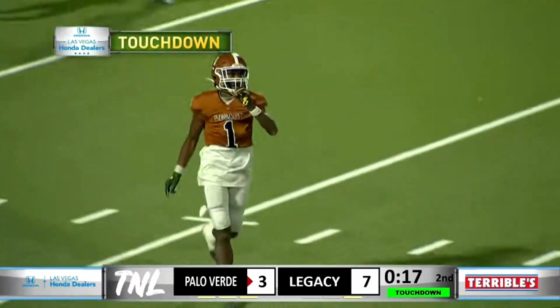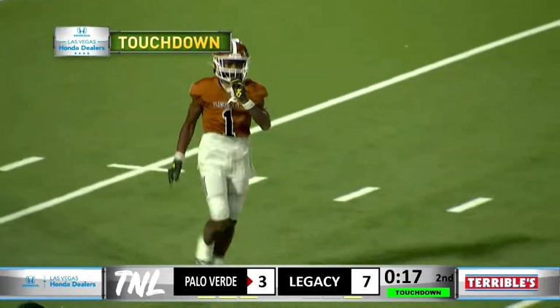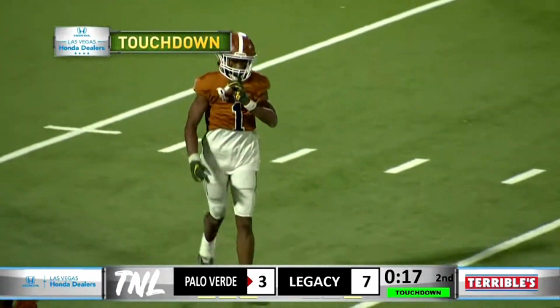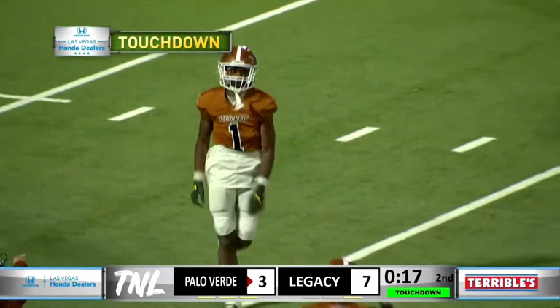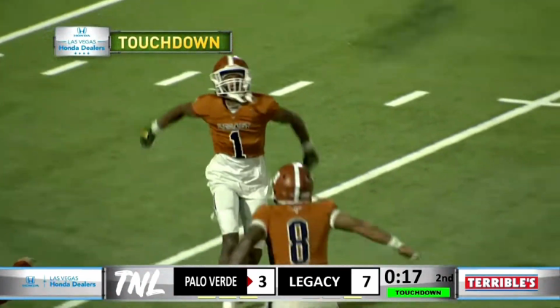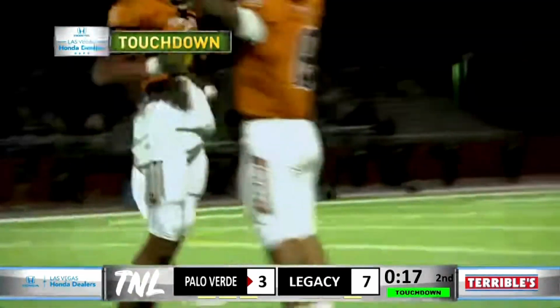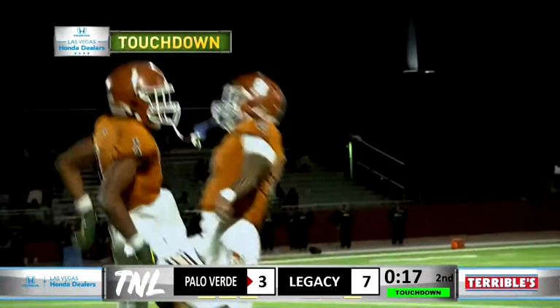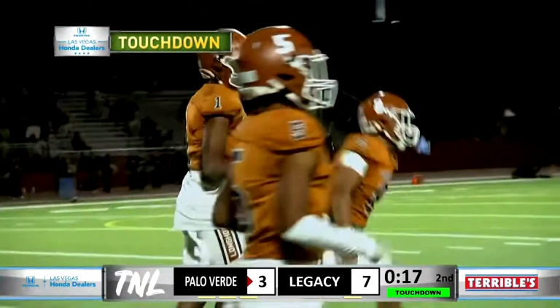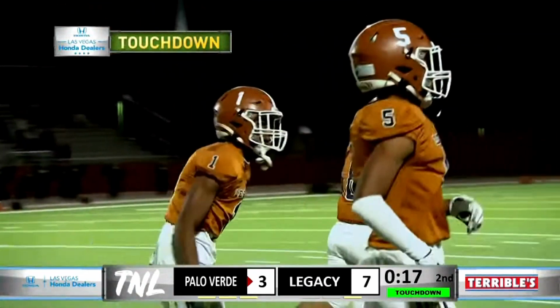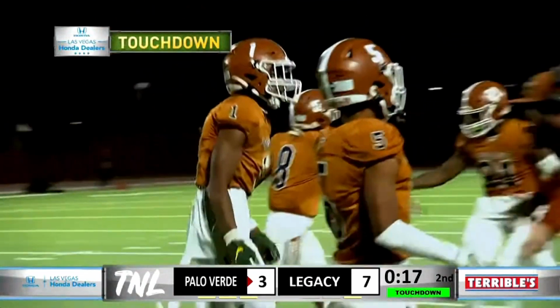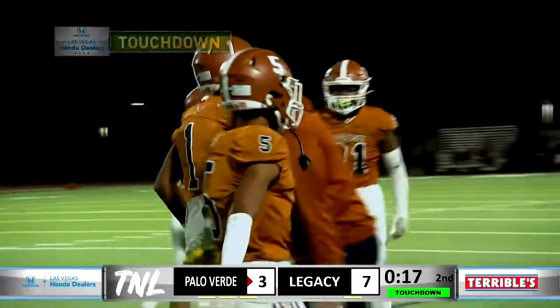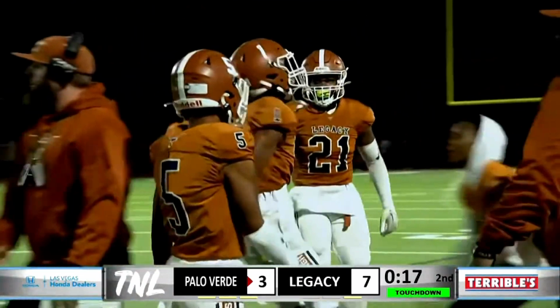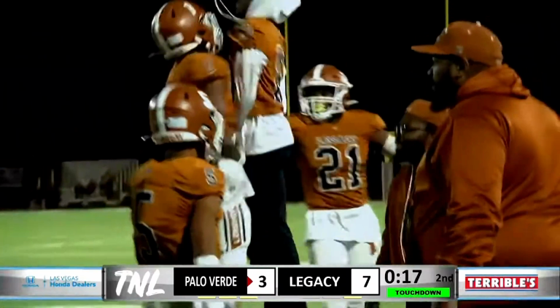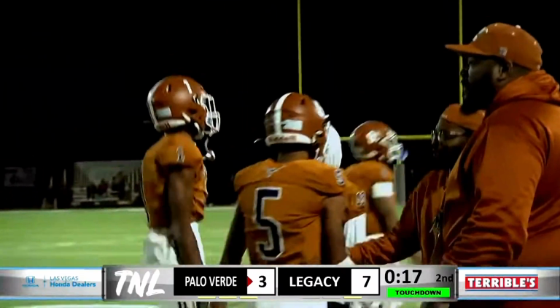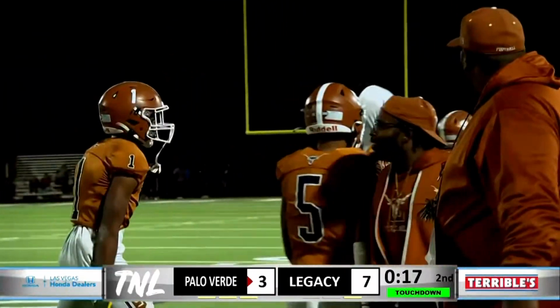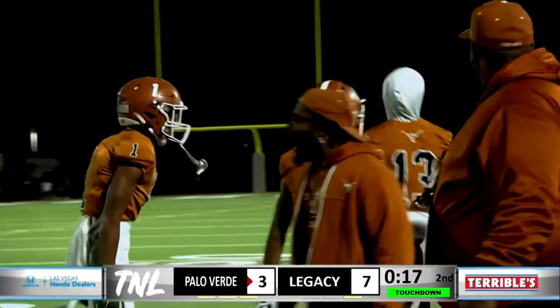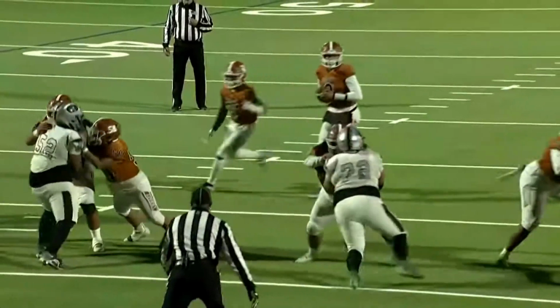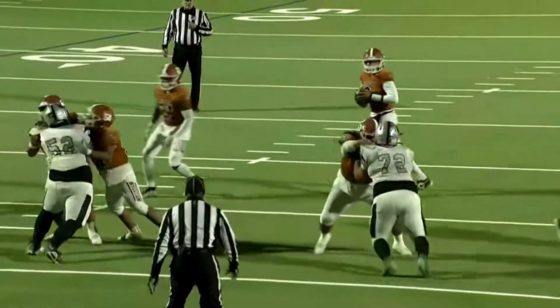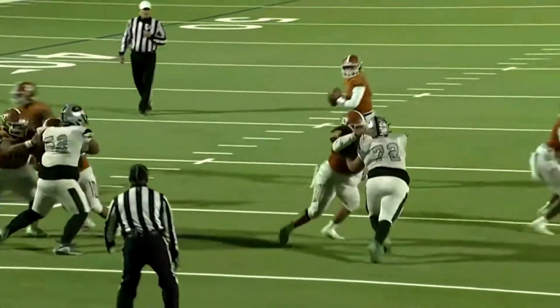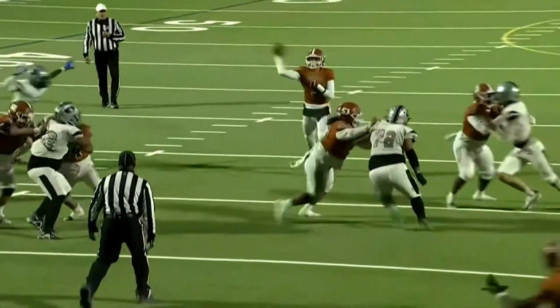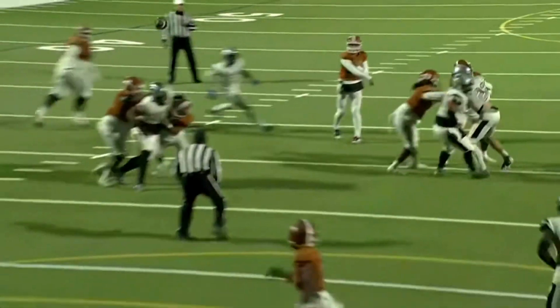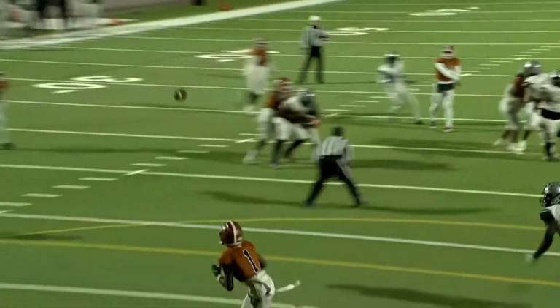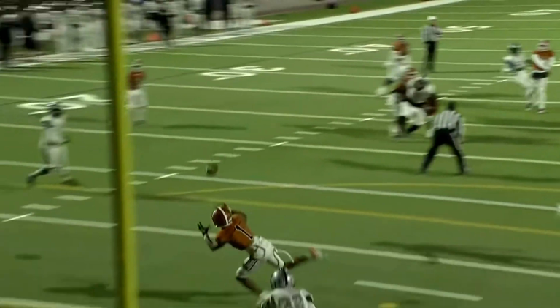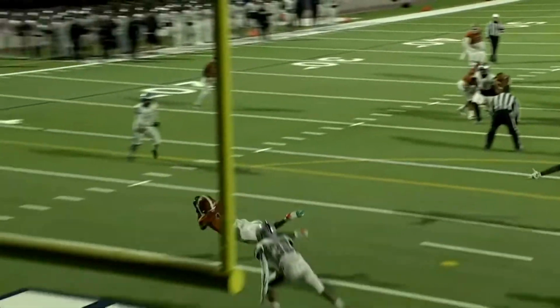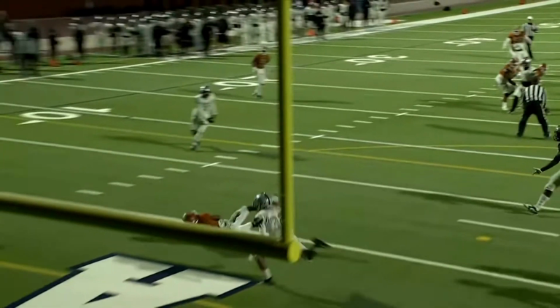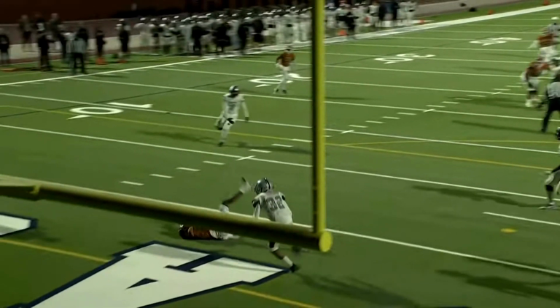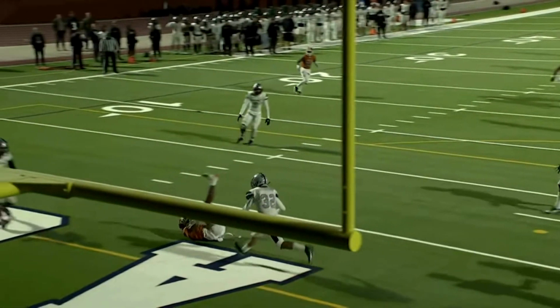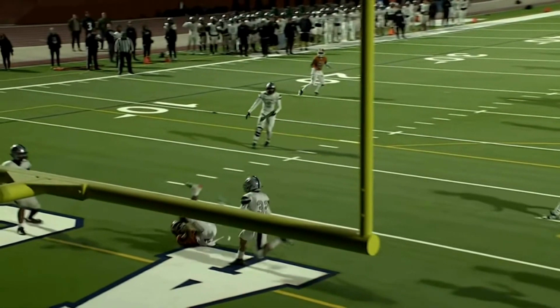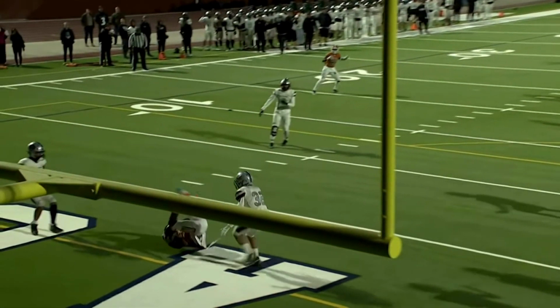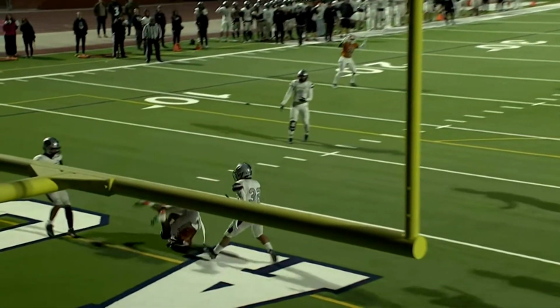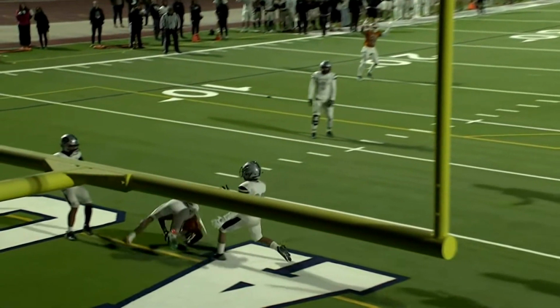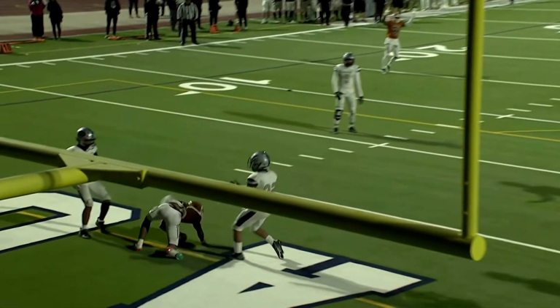Look at those arms — you talking about arm length, those arms go all the way down to his knees. And he's only a junior. There are going to be some big-time programs trying to get a commitment from Dominique Oliver. I mean, that's just really good right there — he extends and catches it with his hands.